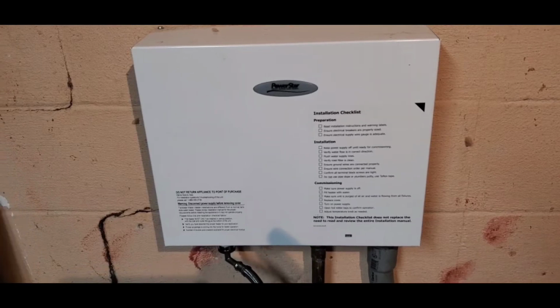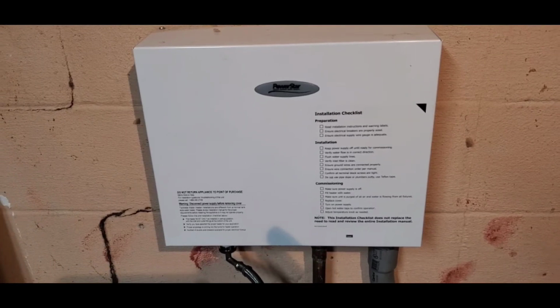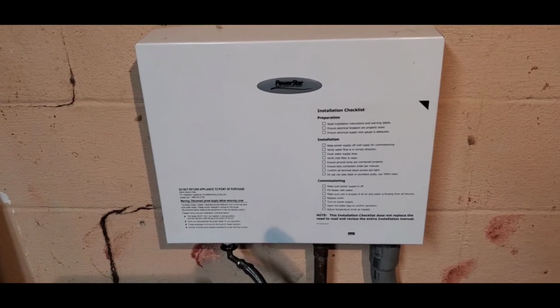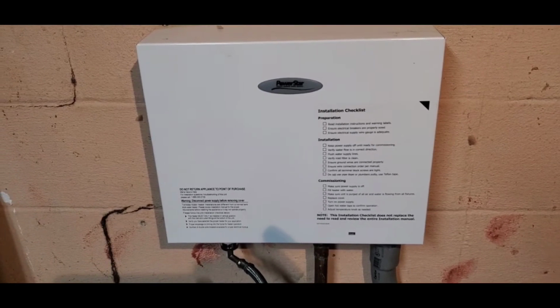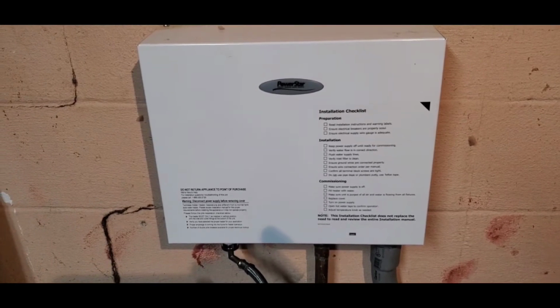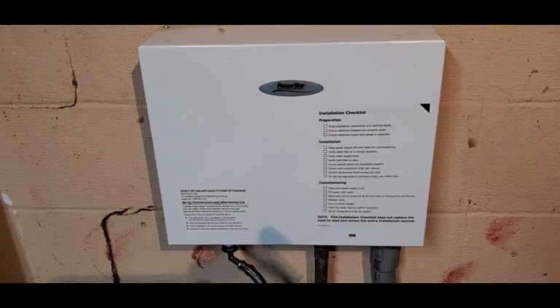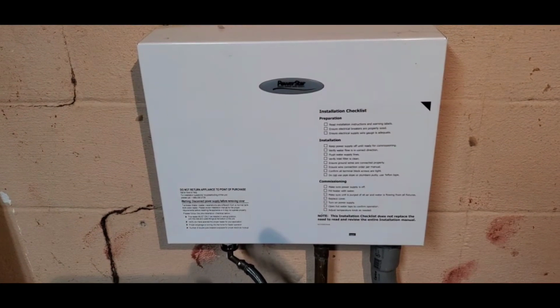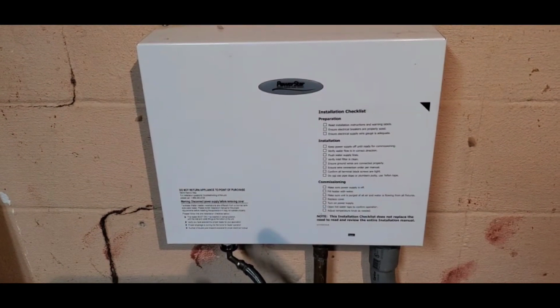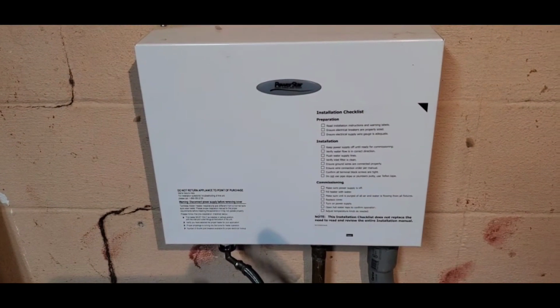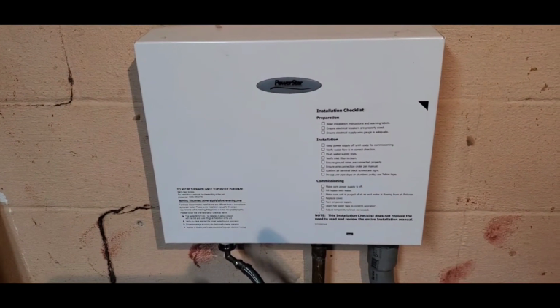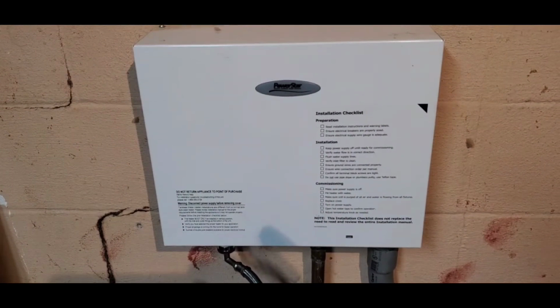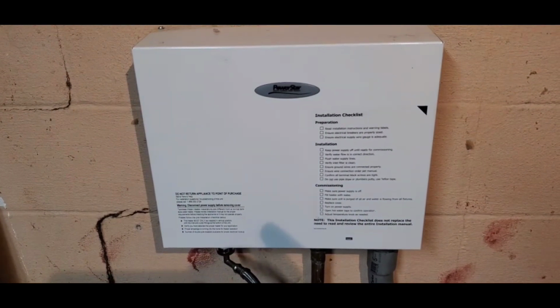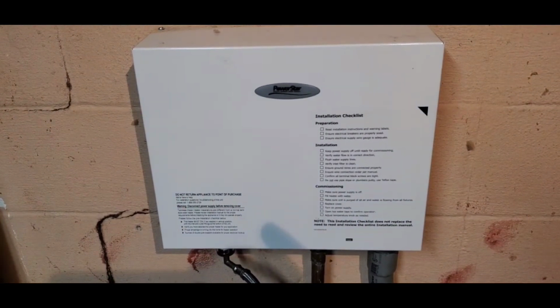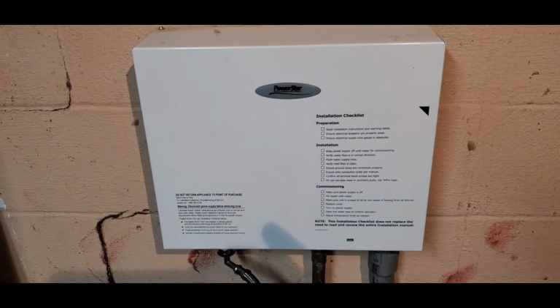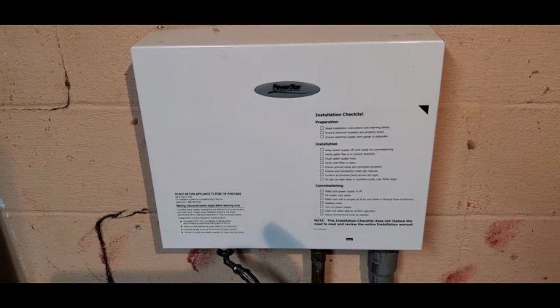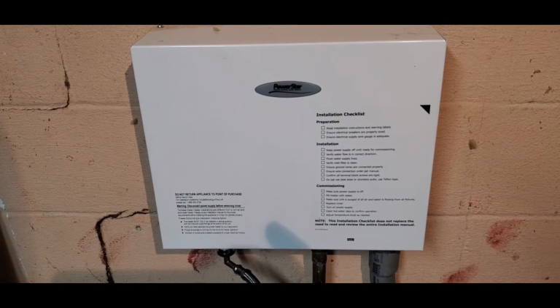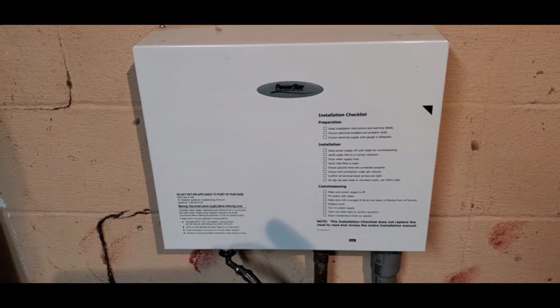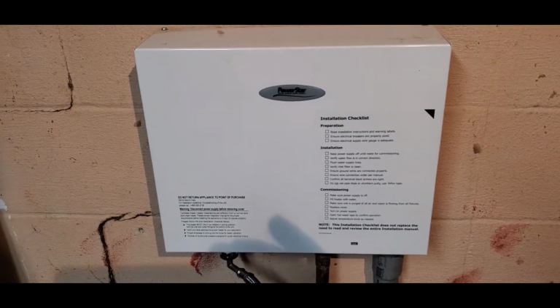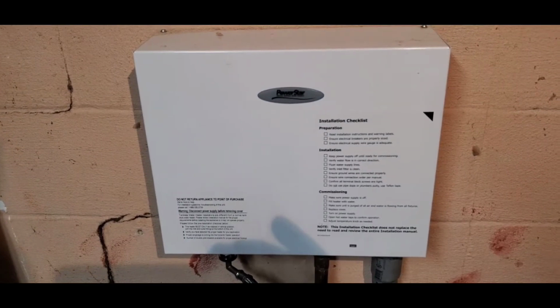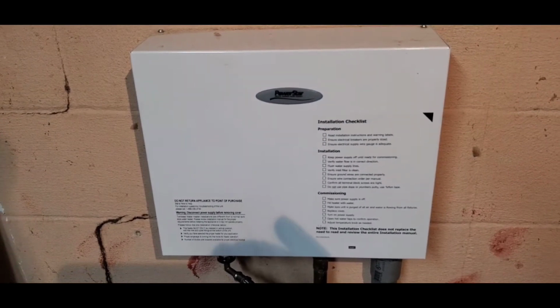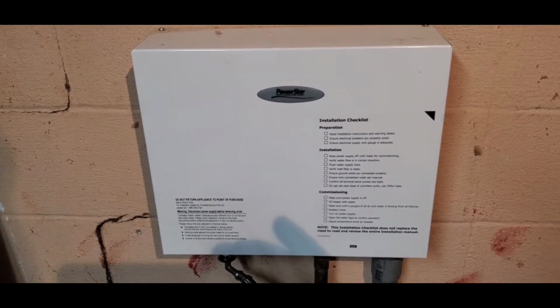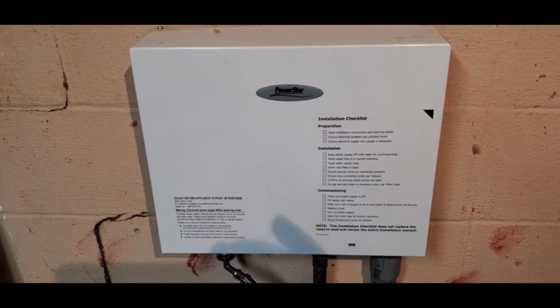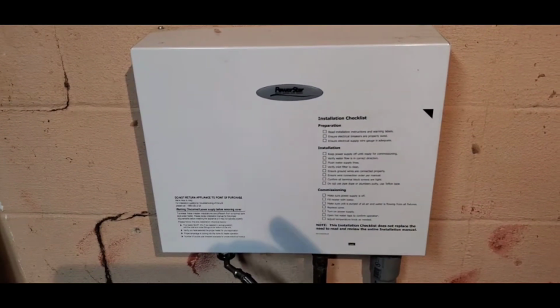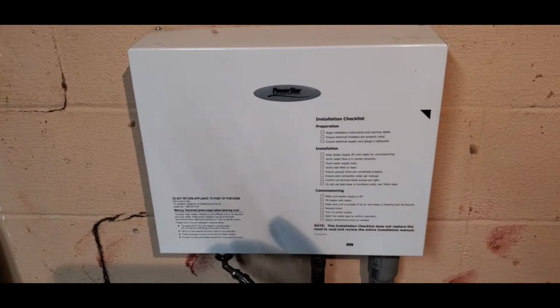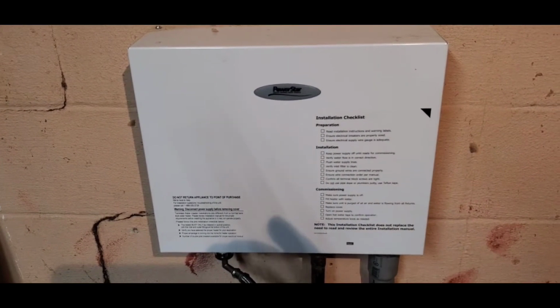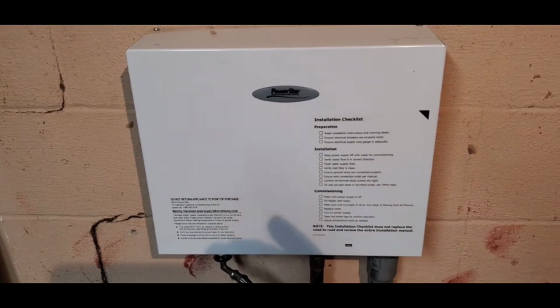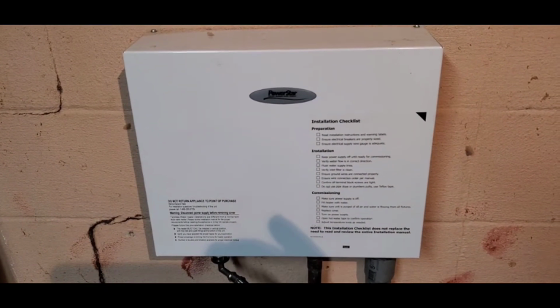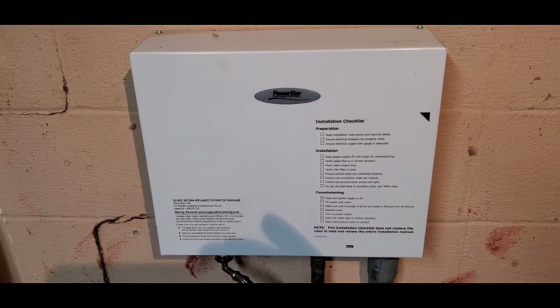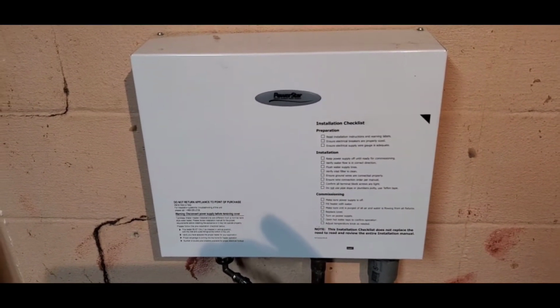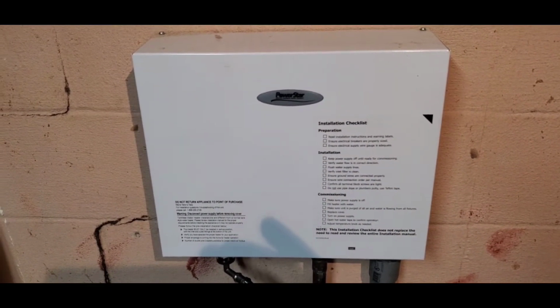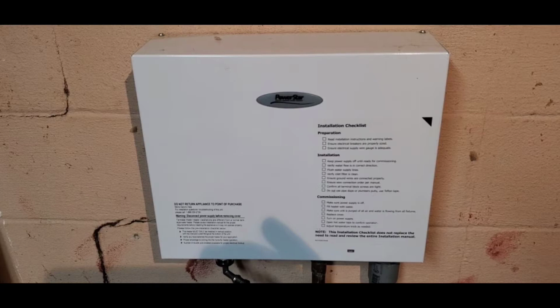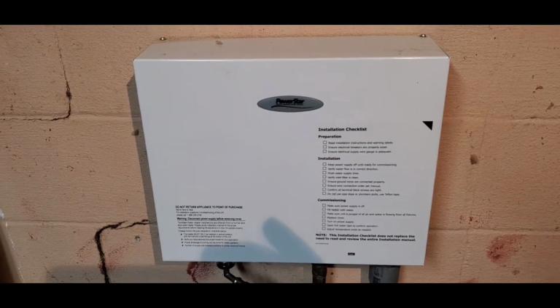Turns out you have to descale these things. First symptom is you don't get as hot a shower. It's like an endless hot shower until it's got too much scaling in it.